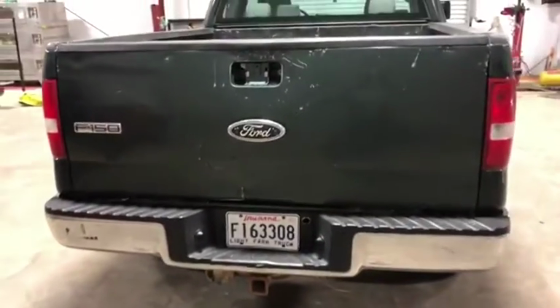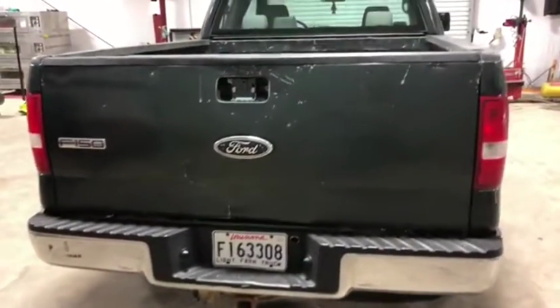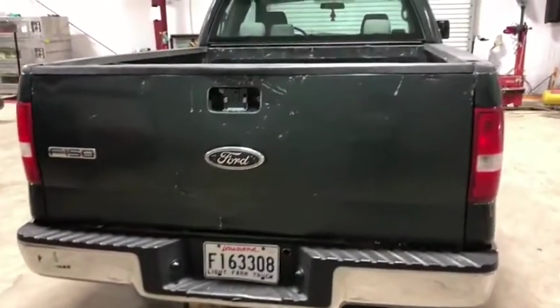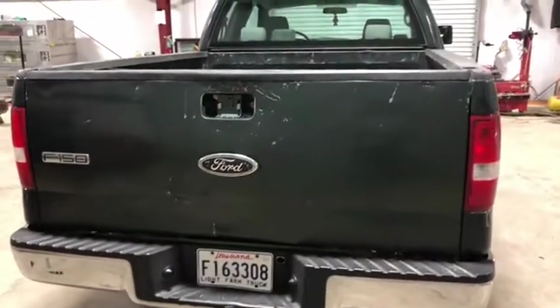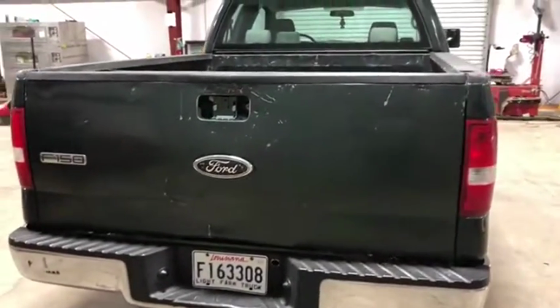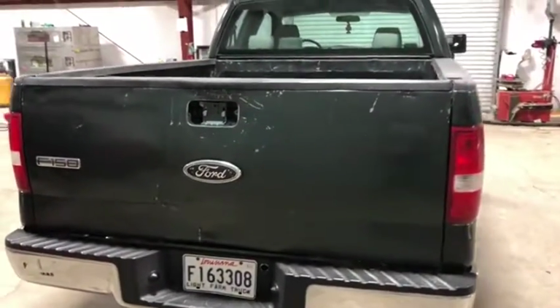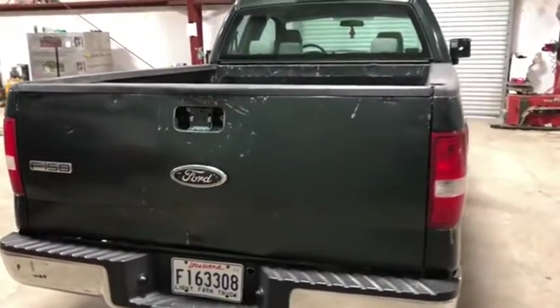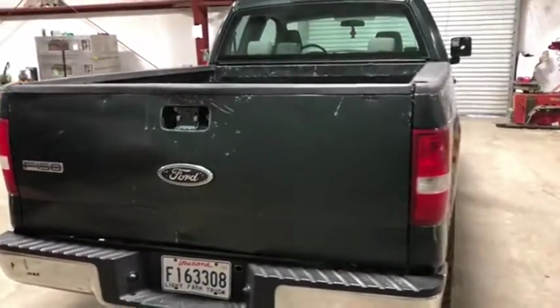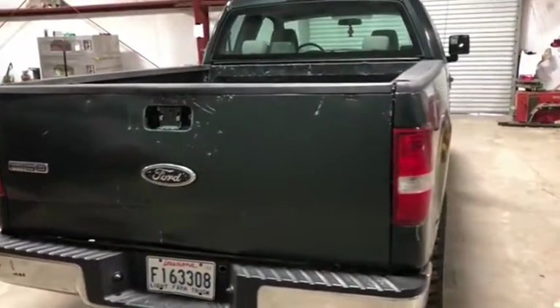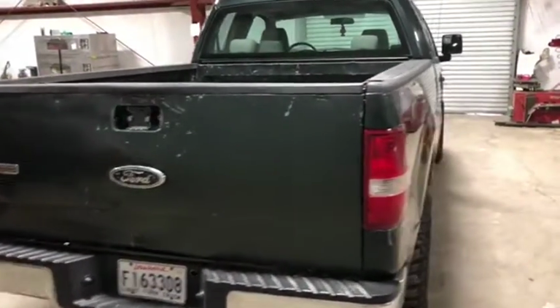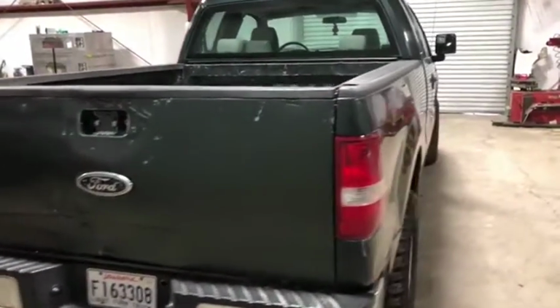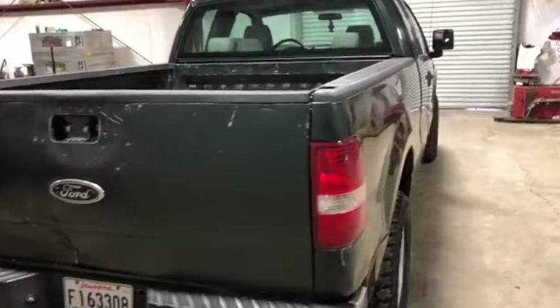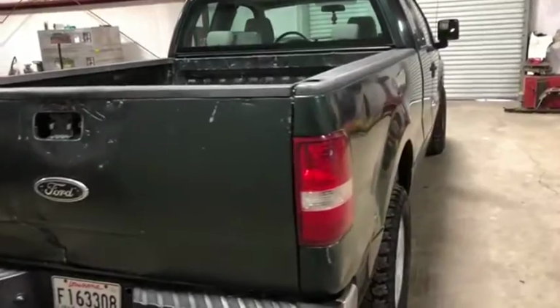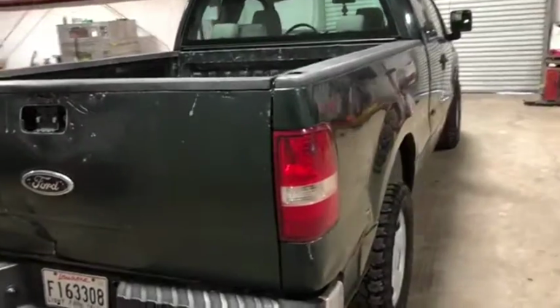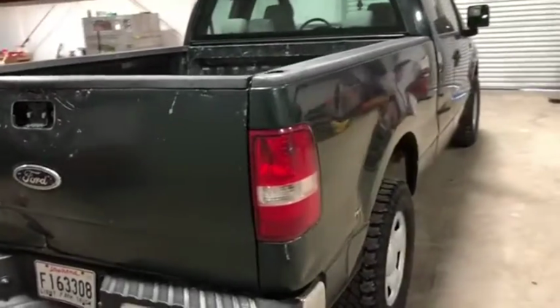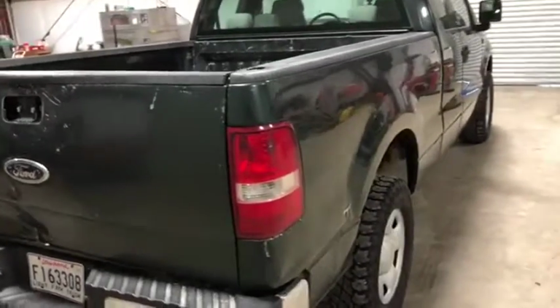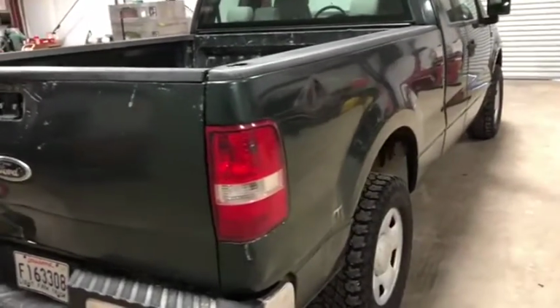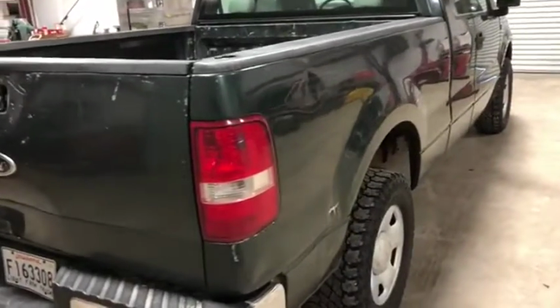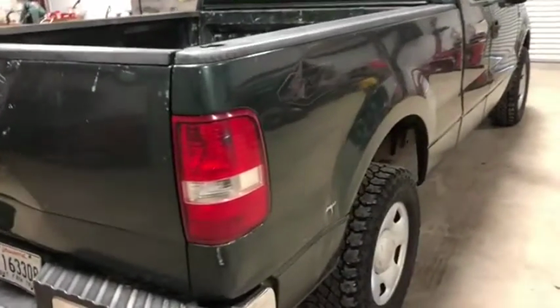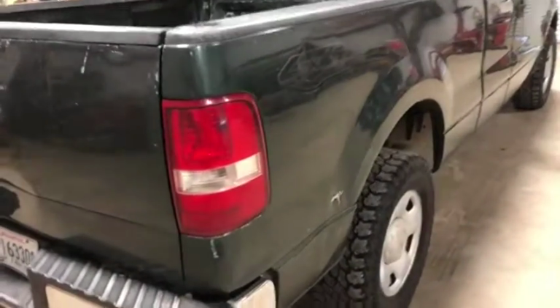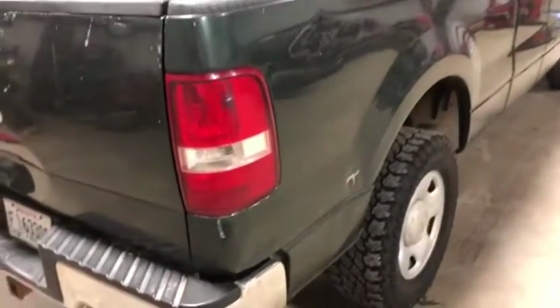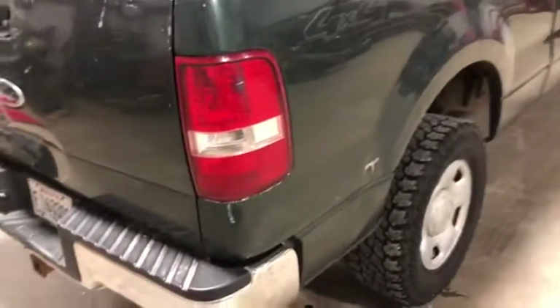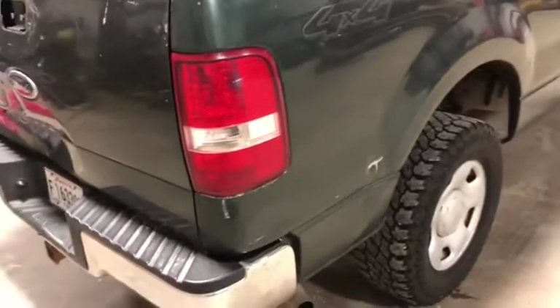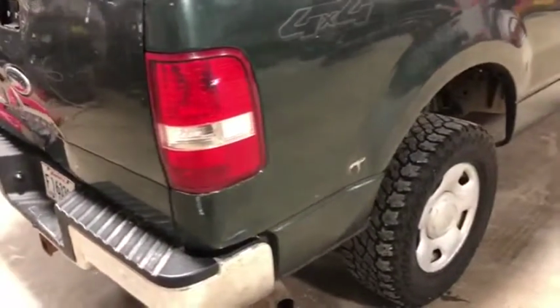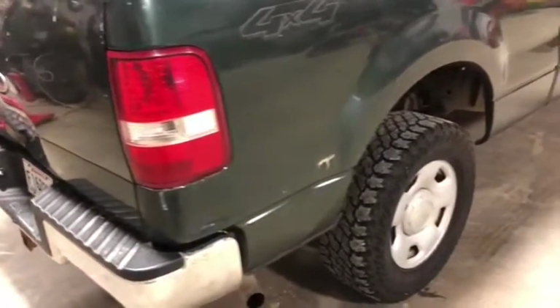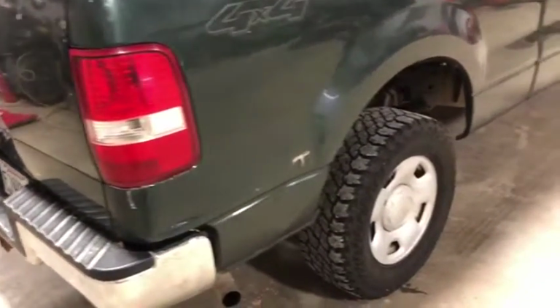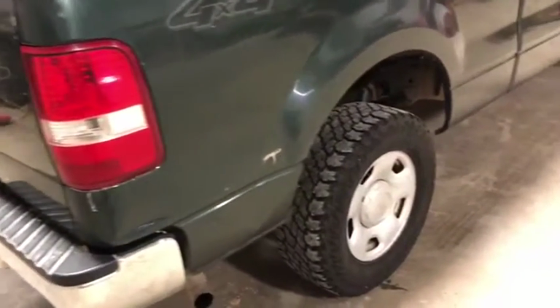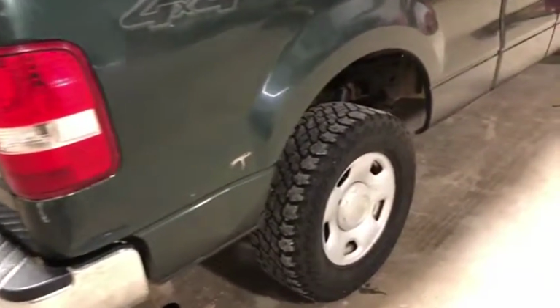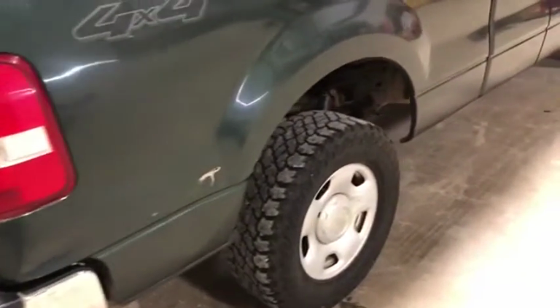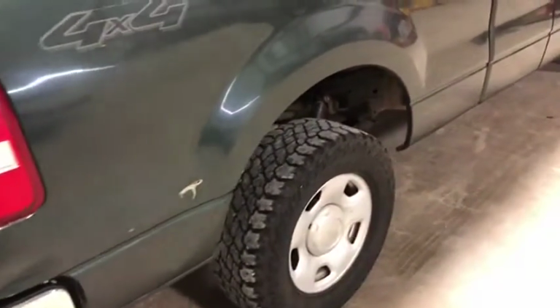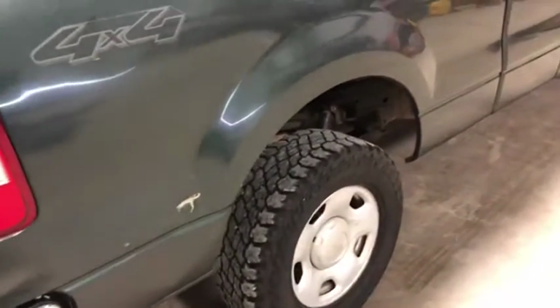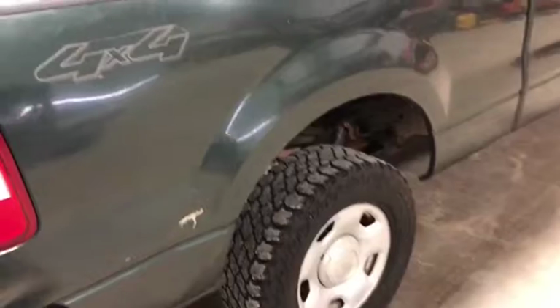There is some damage on the tailgate and the tailgate handle is missing. Going on the passenger side, you see there is some damage on the passenger side of the bed here as well. It does have the factory steel rim.